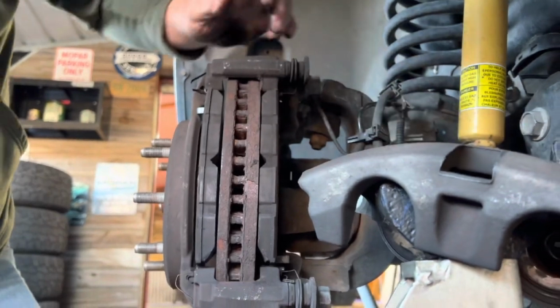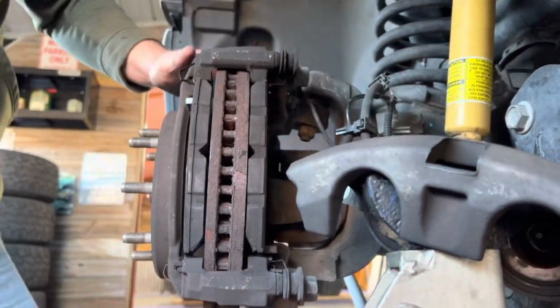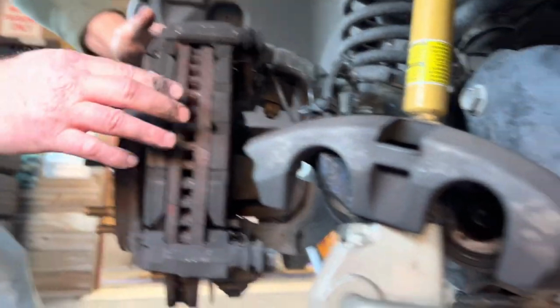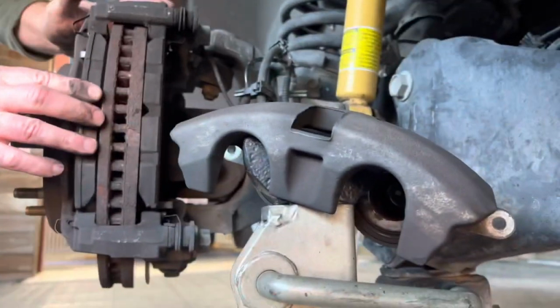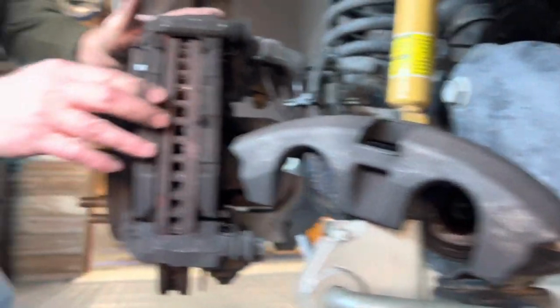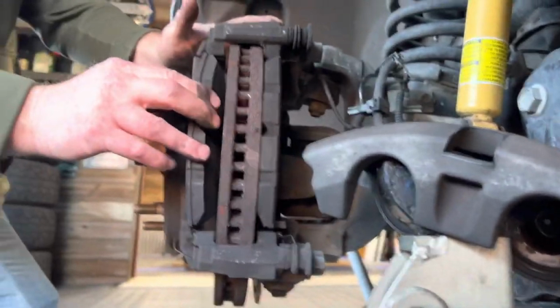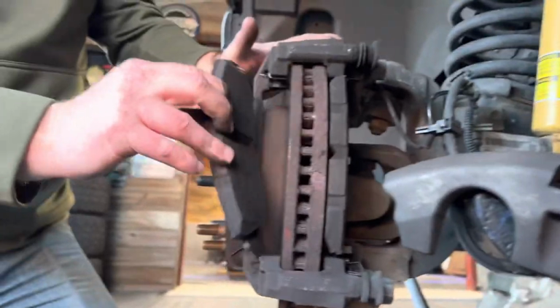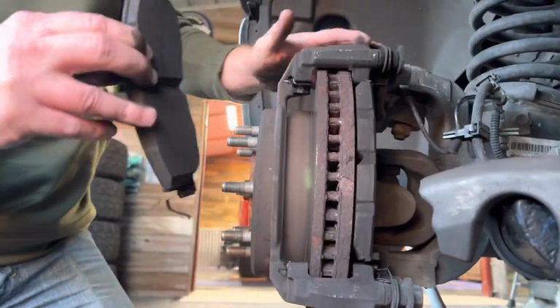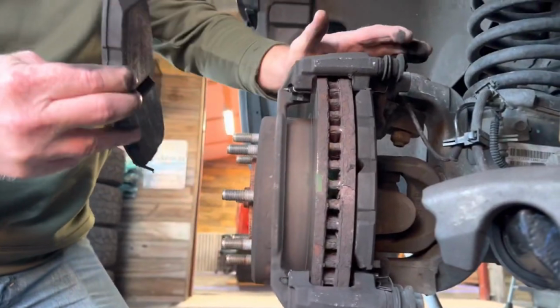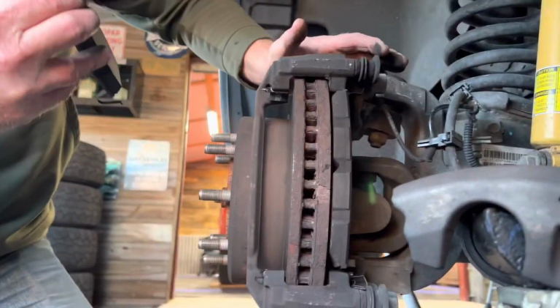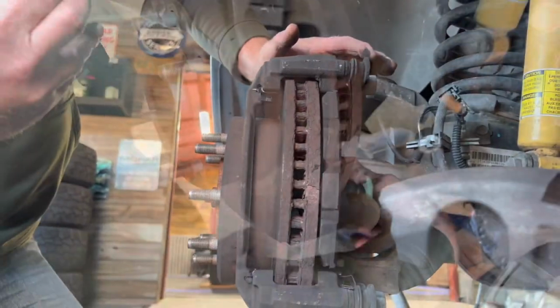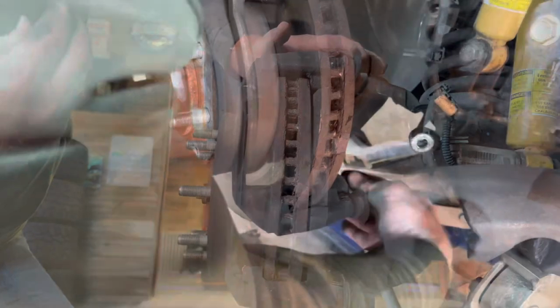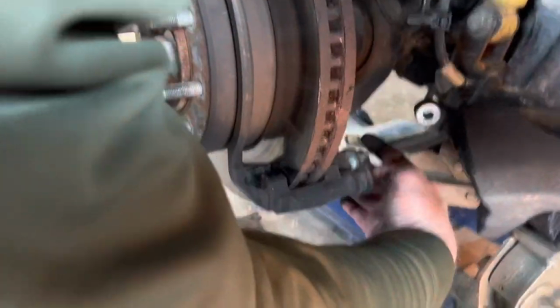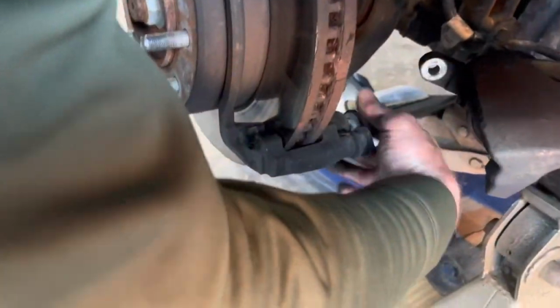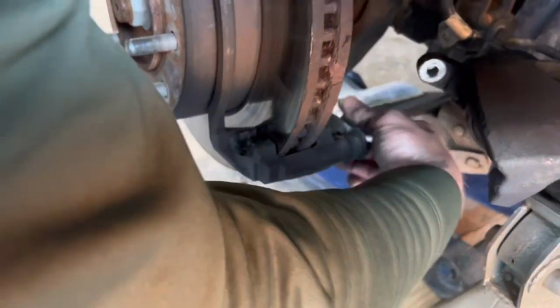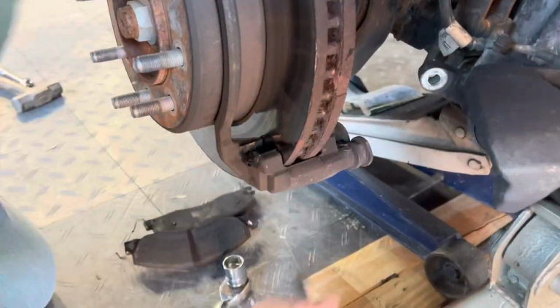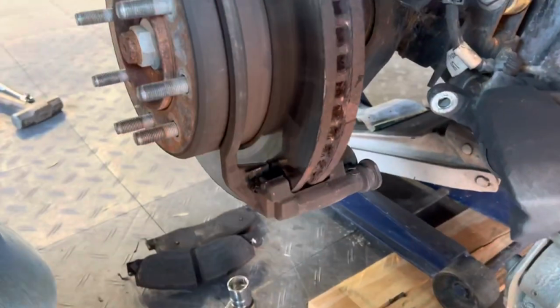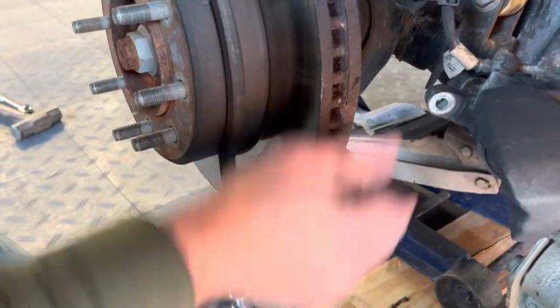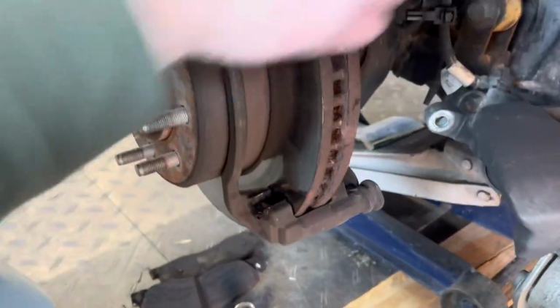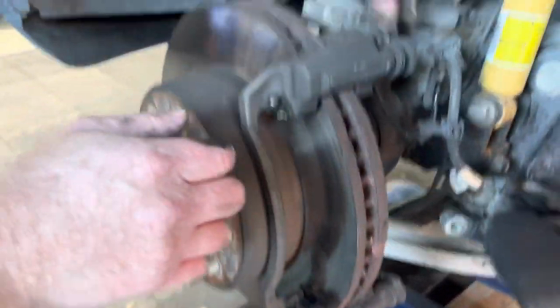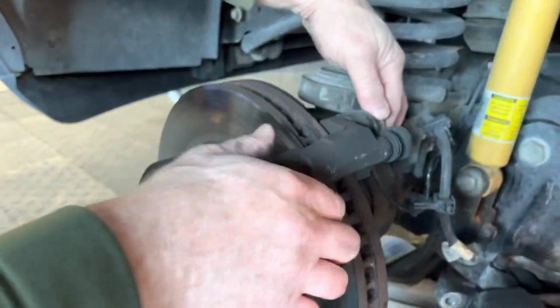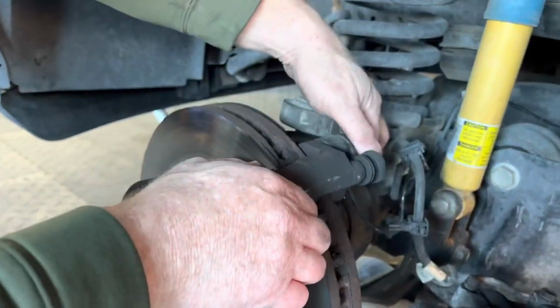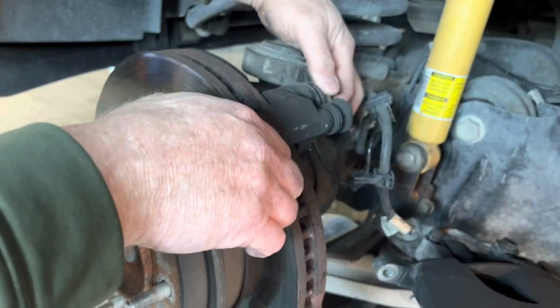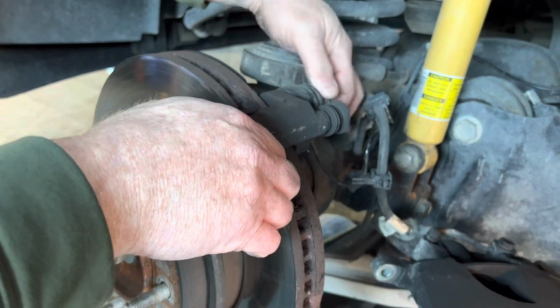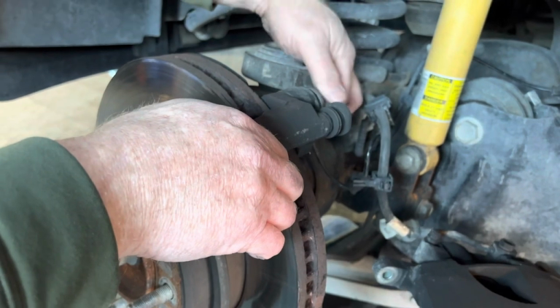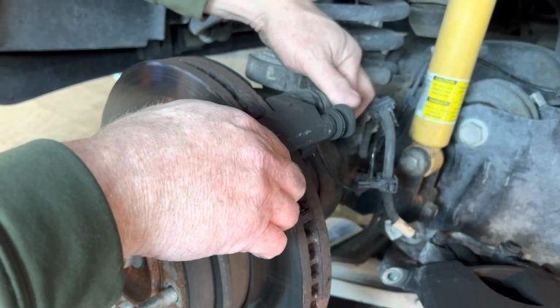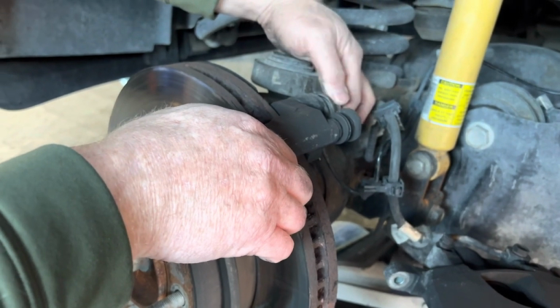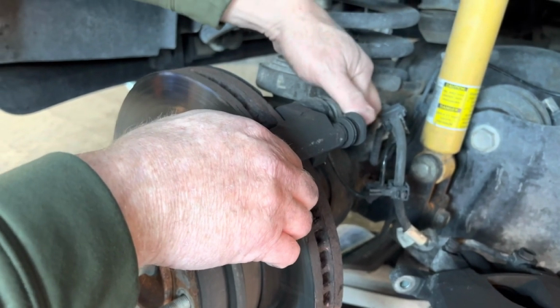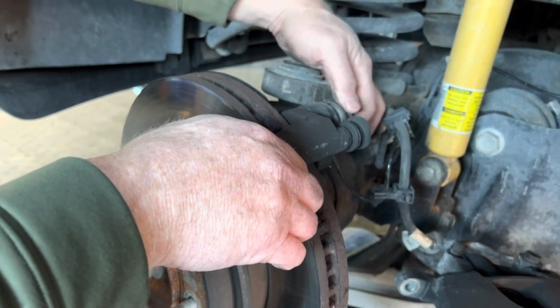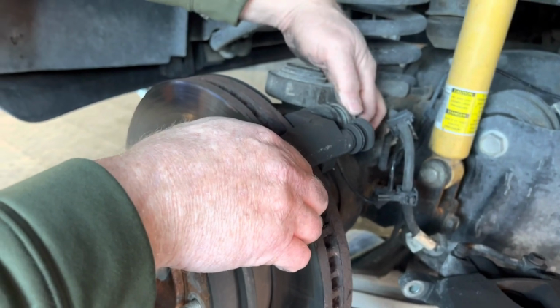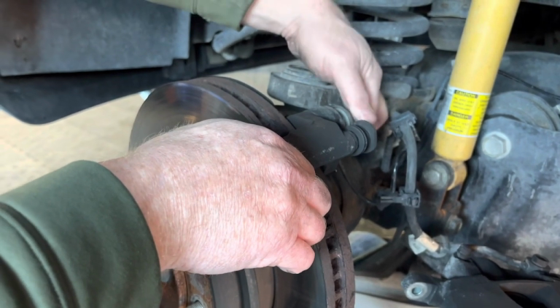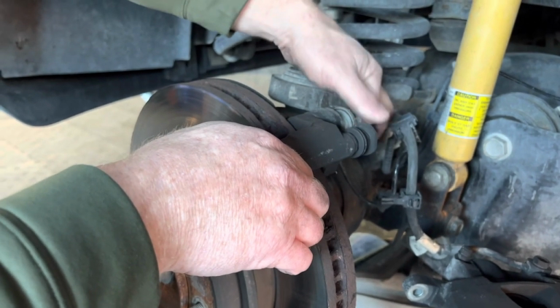We don't need the stand for the truck for safety, we just use it for that. The caliper bracket takes a 15/16ths to take it off so we can get the rotor off — because he's replacing the rotors too.